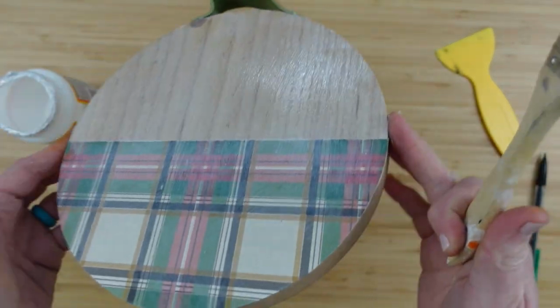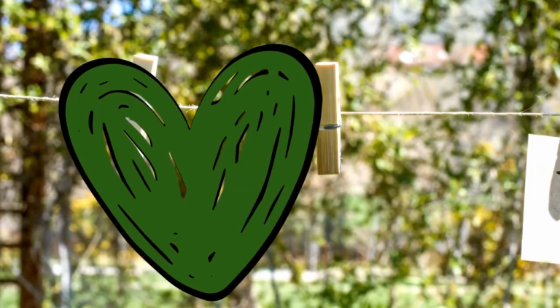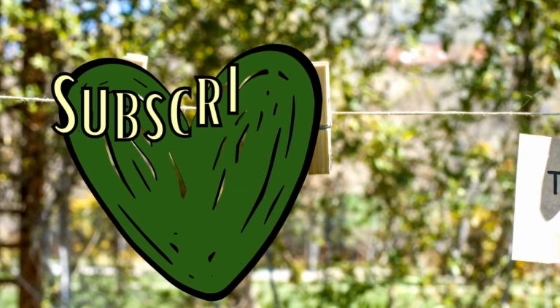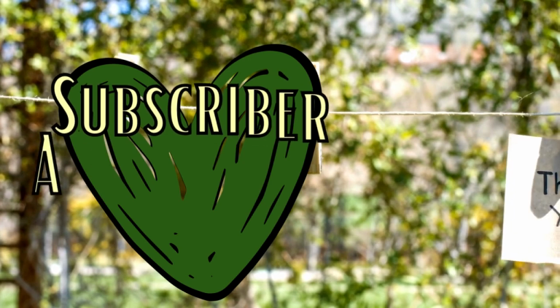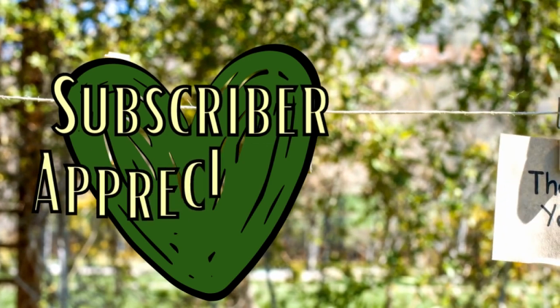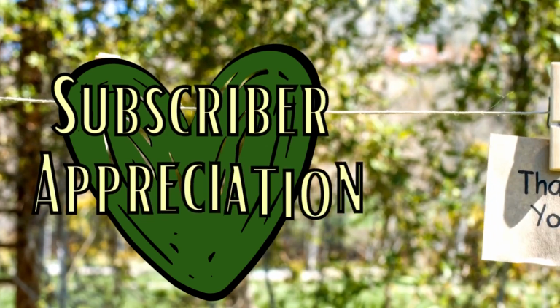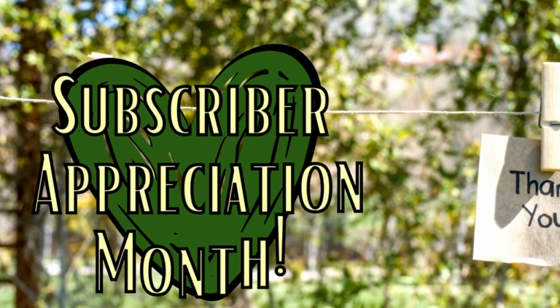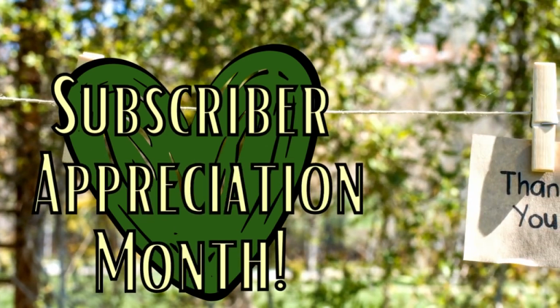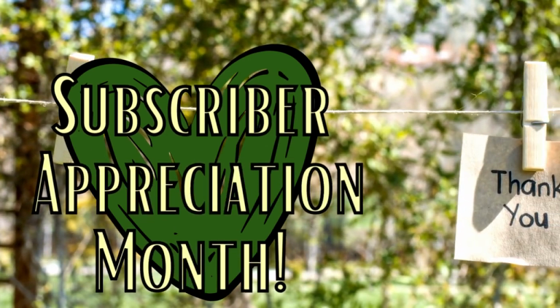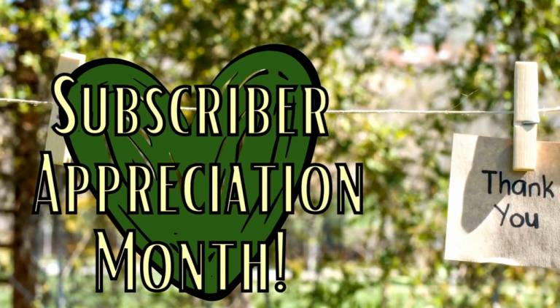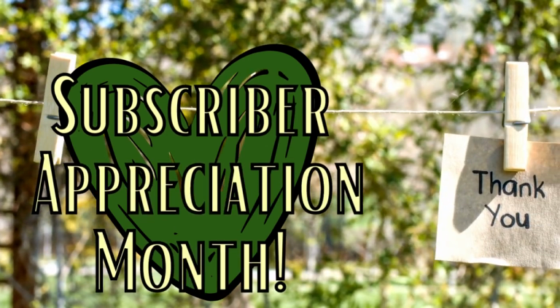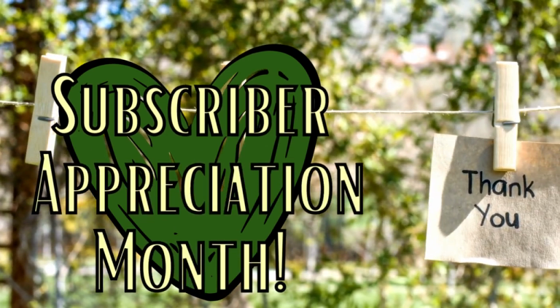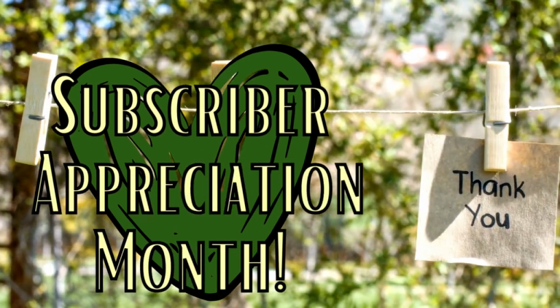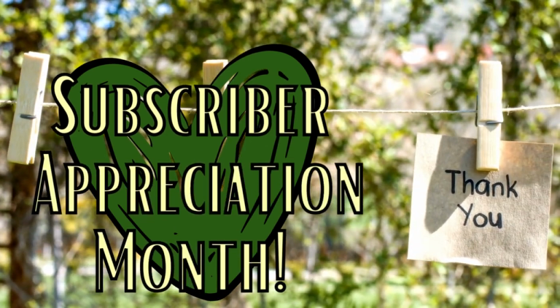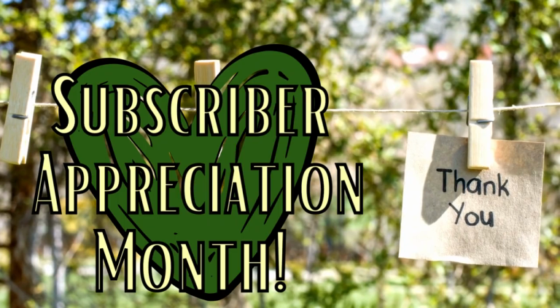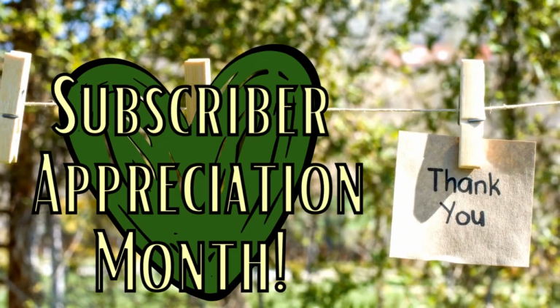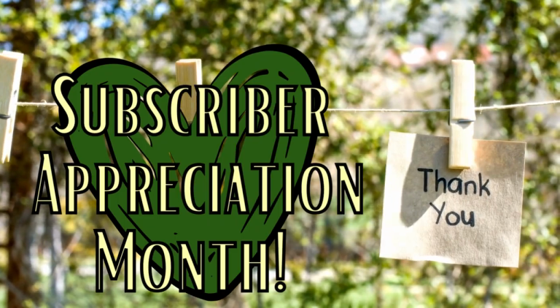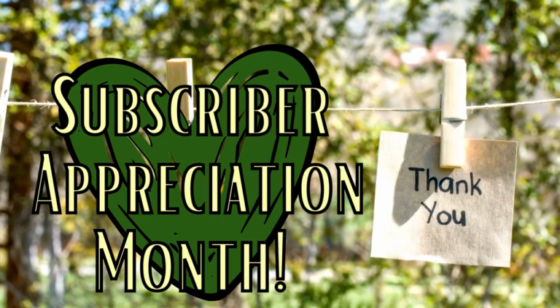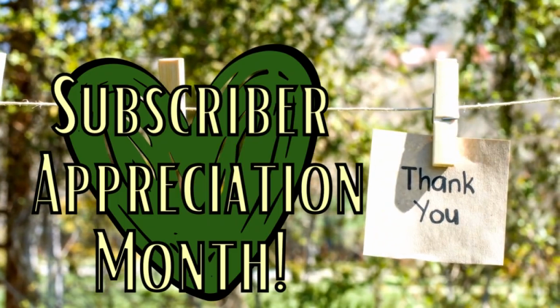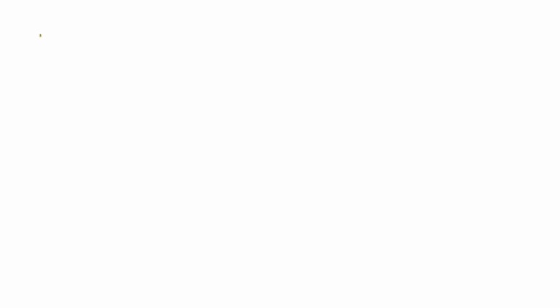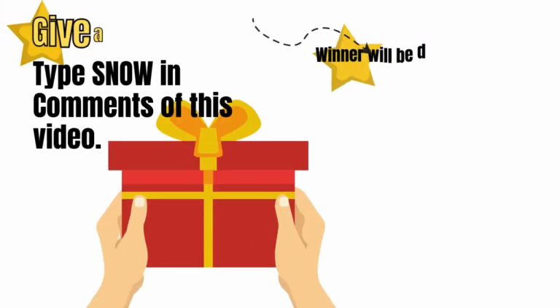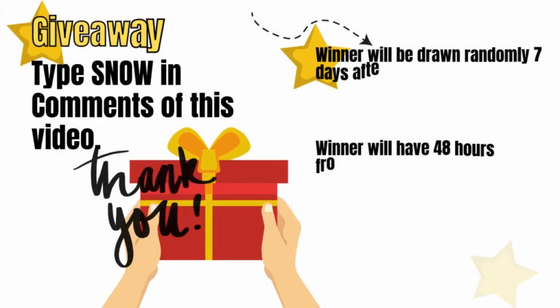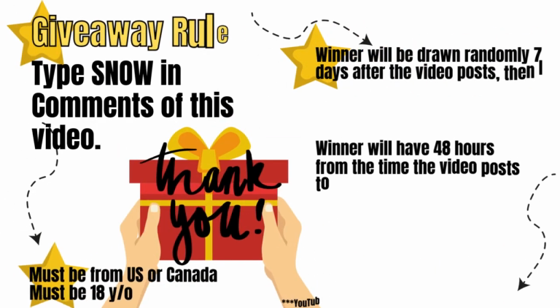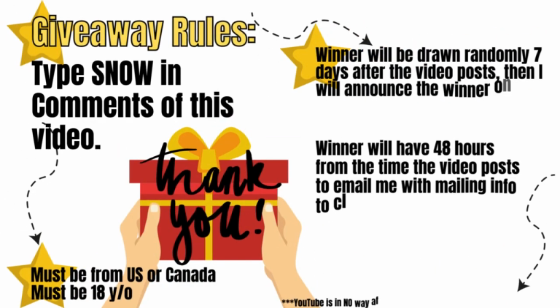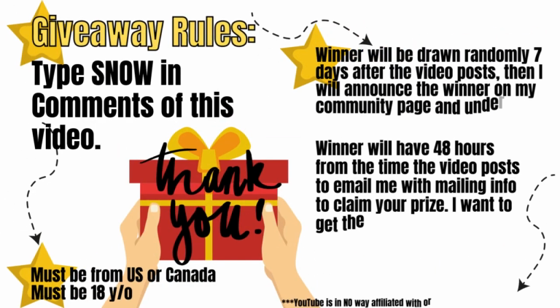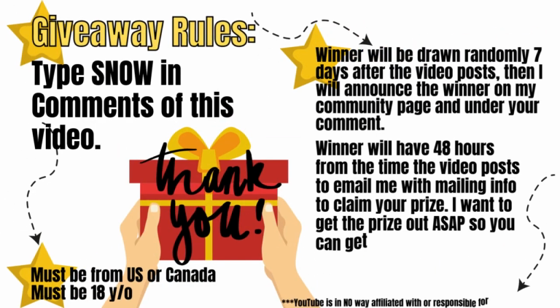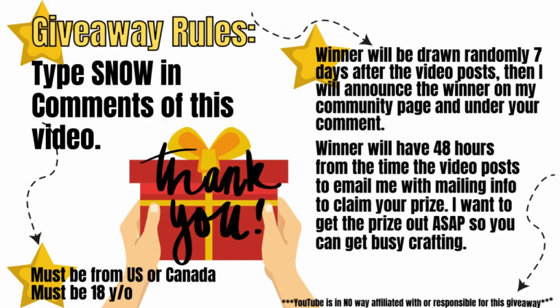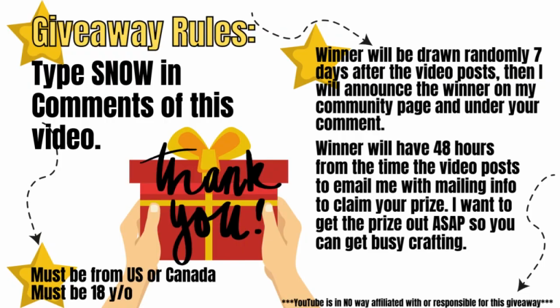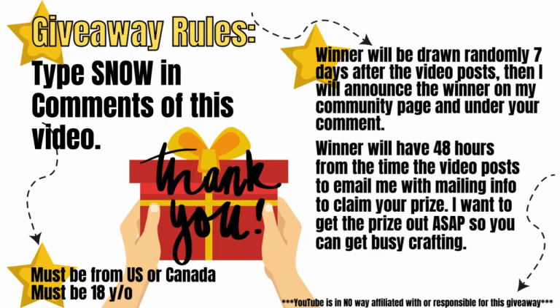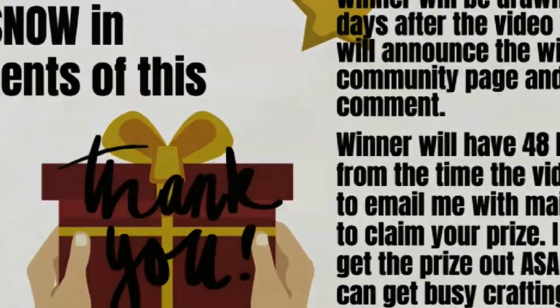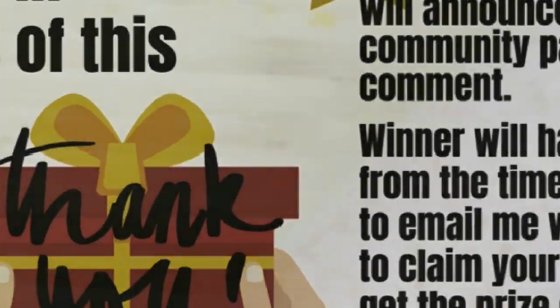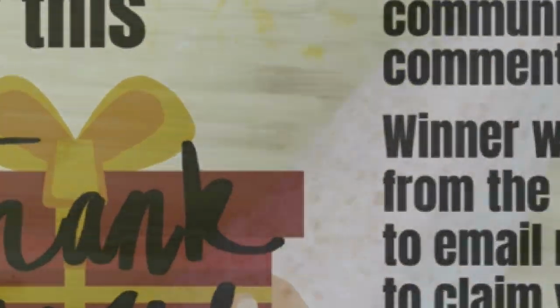We're going to set it aside and let it dry. It is Subscriber Appreciation Month this November on this channel and I want to say thank you by giving back. You need to take a screenshot so you know what to do. Good luck!